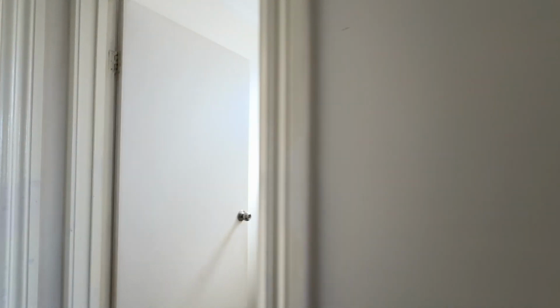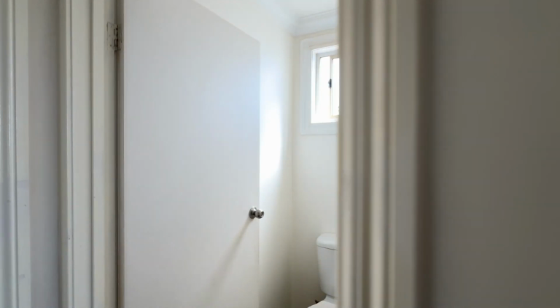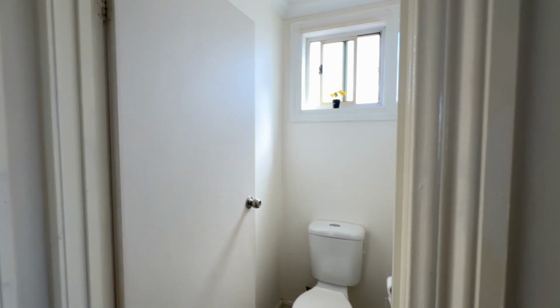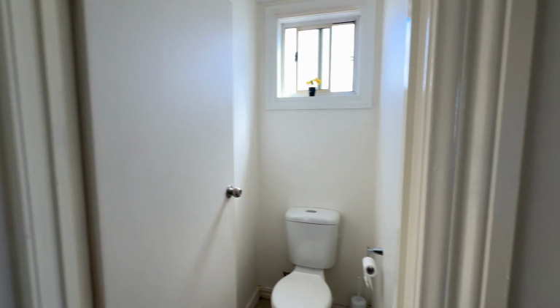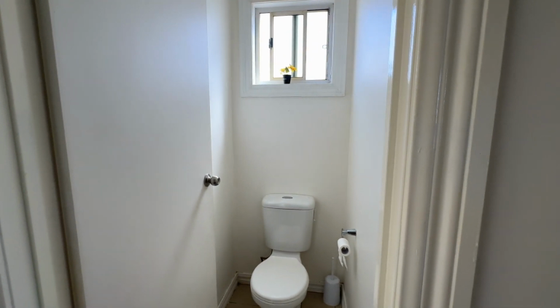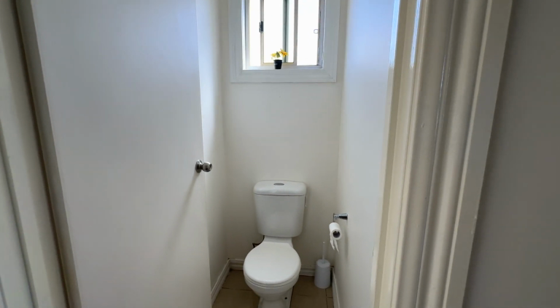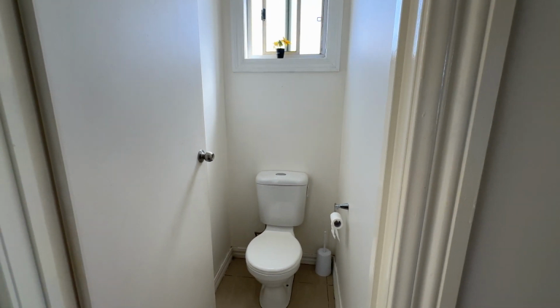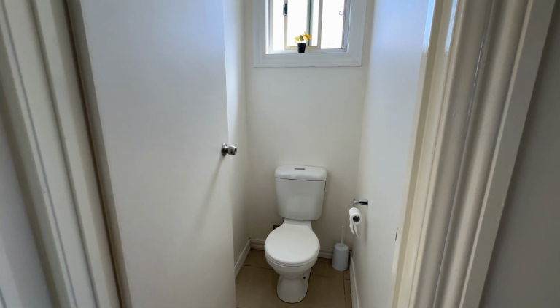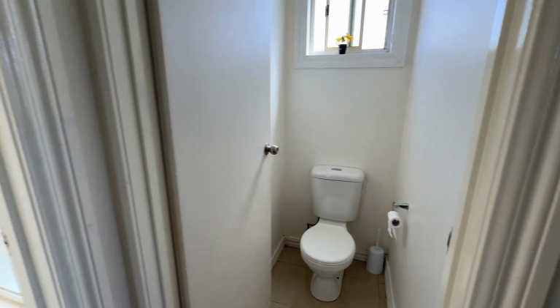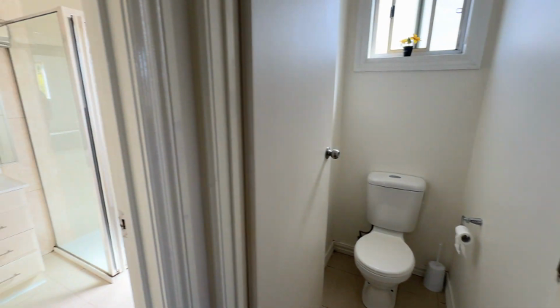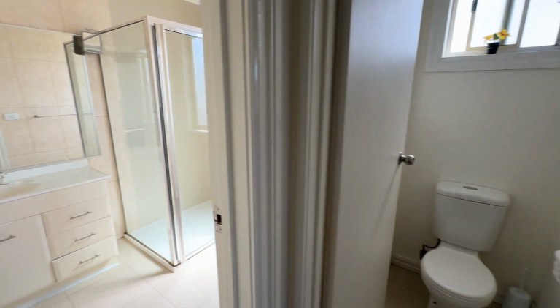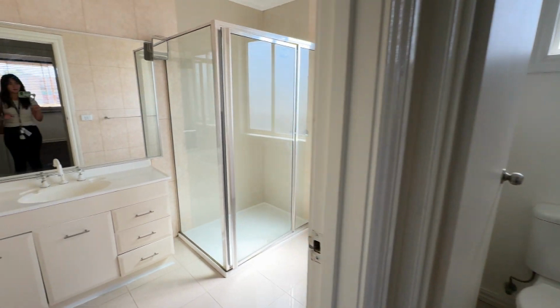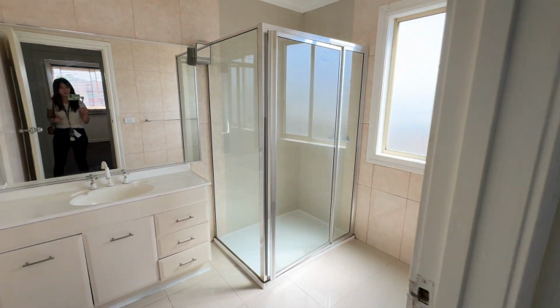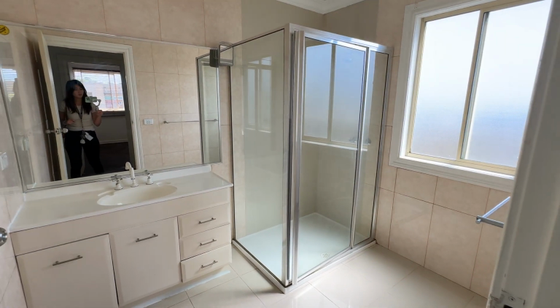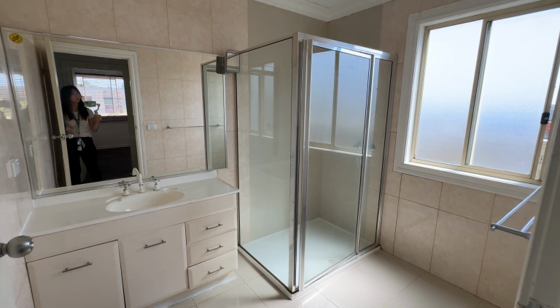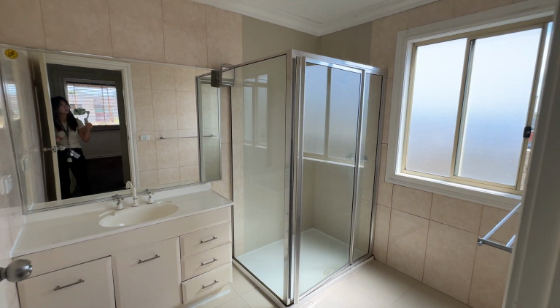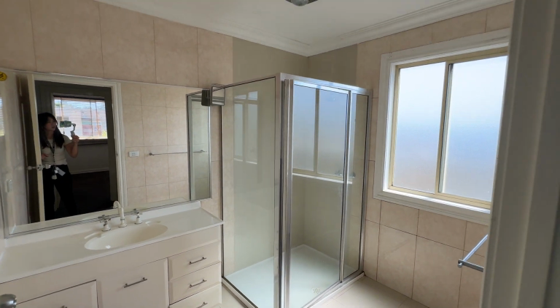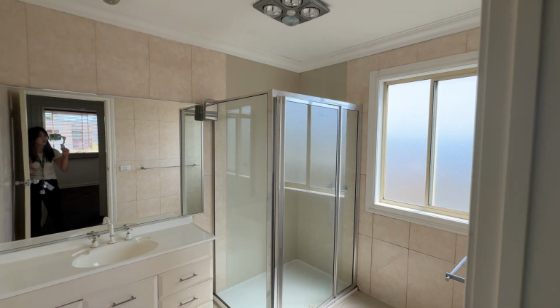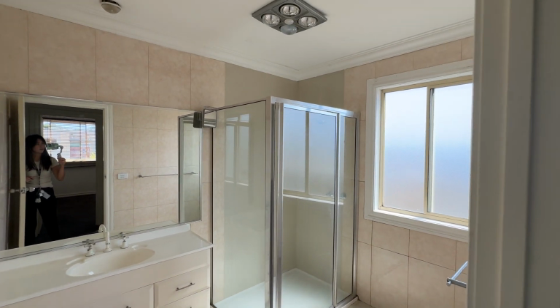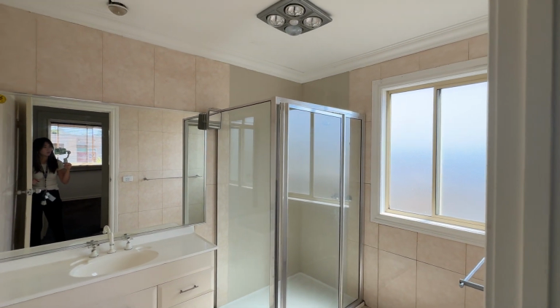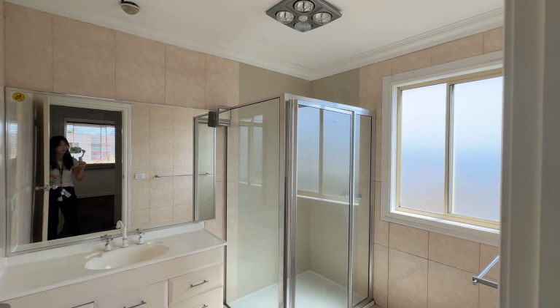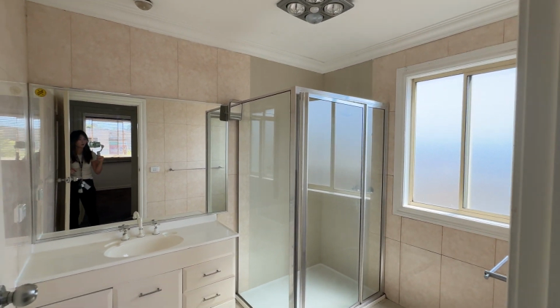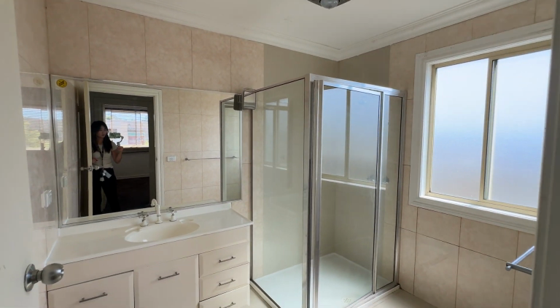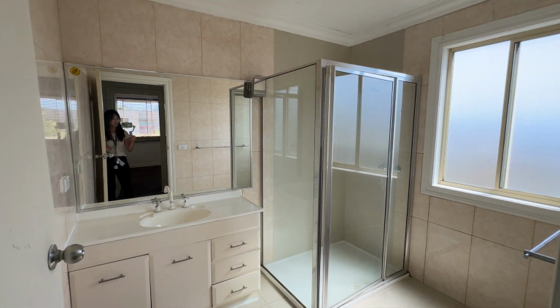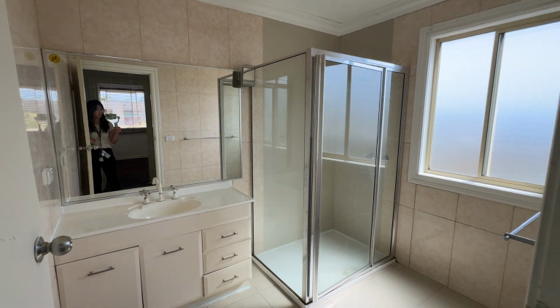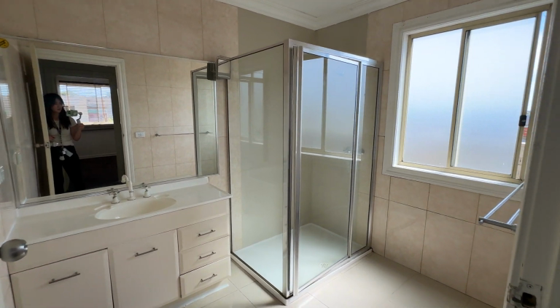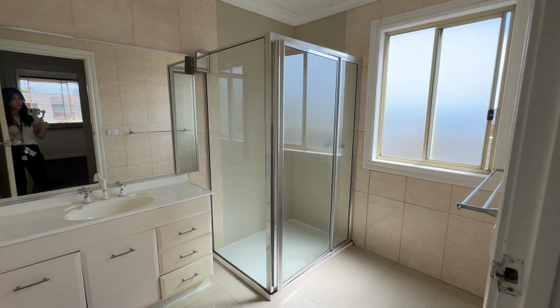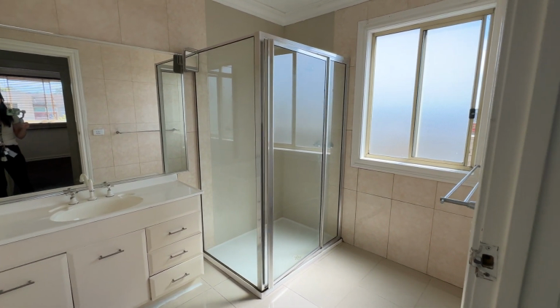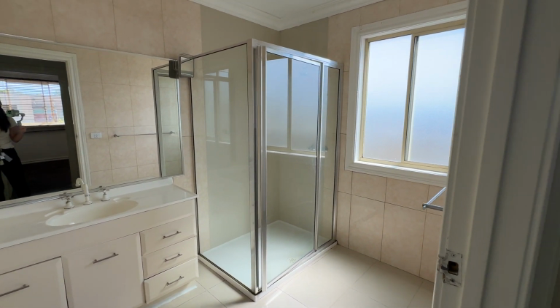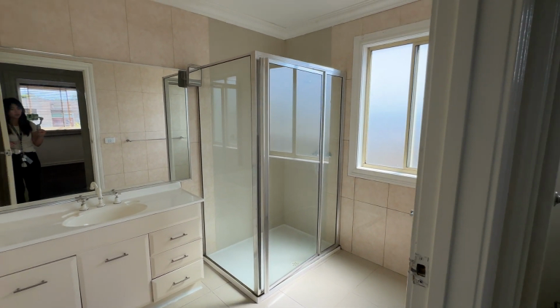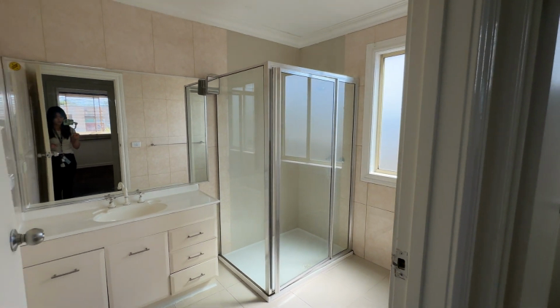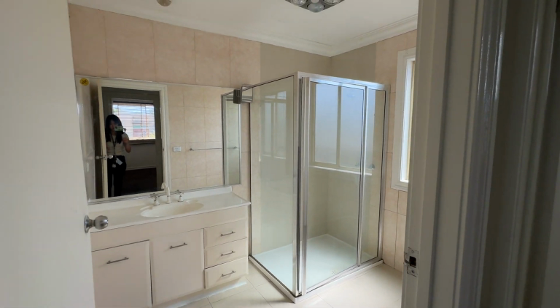This is the upstairs toilet and the bathroom. It's got a heat lamp, shower, sink, and tiles — pretty self-explanatory.